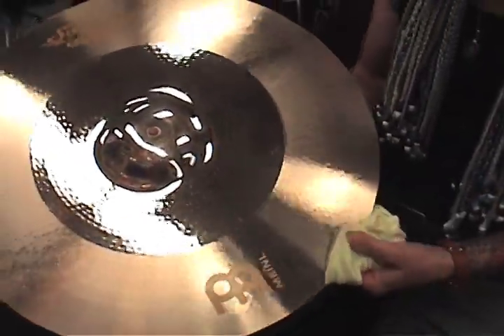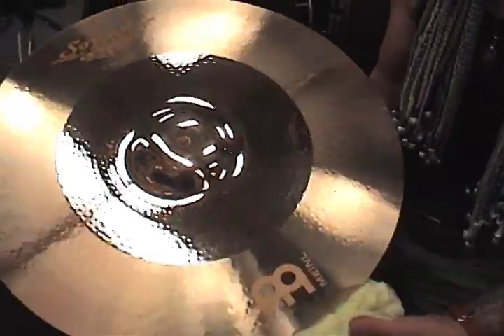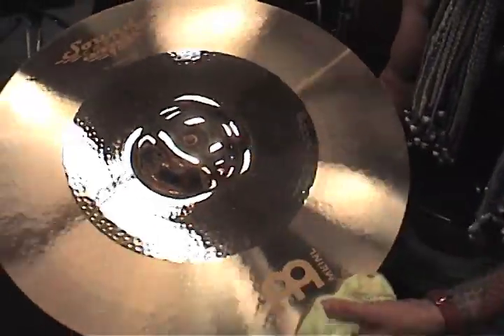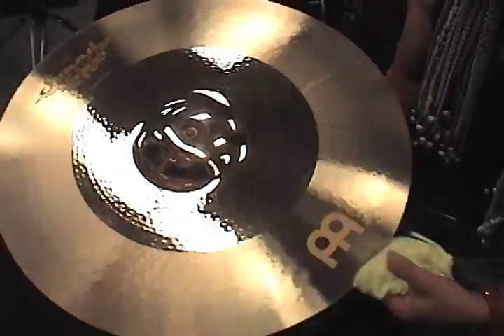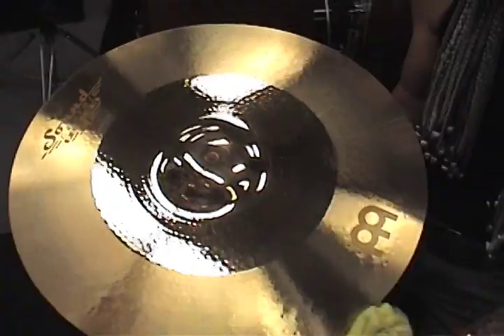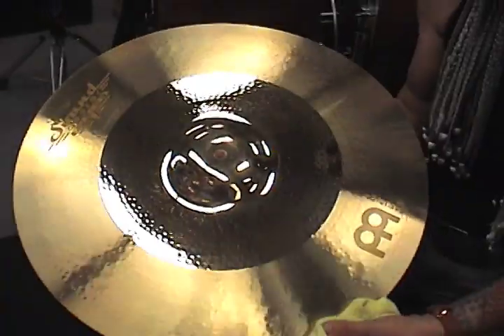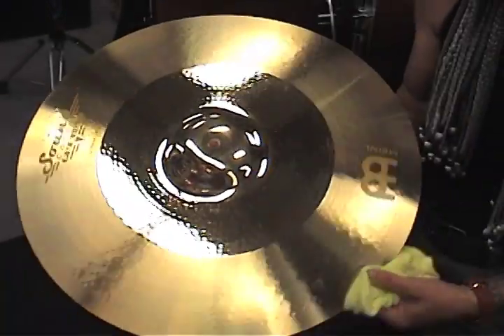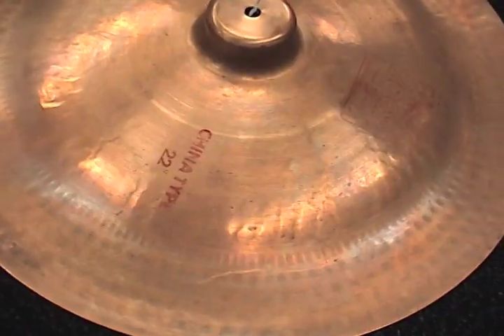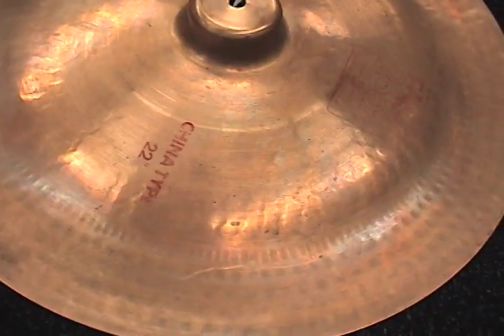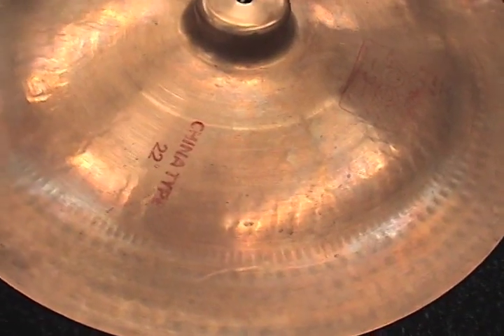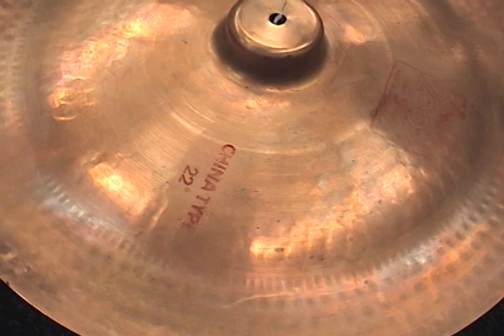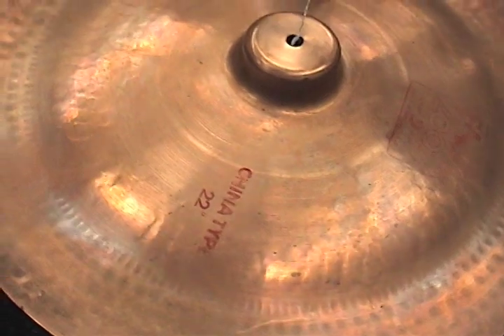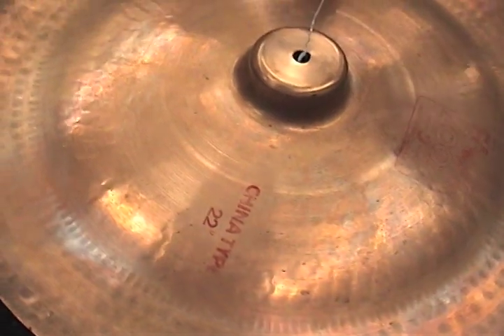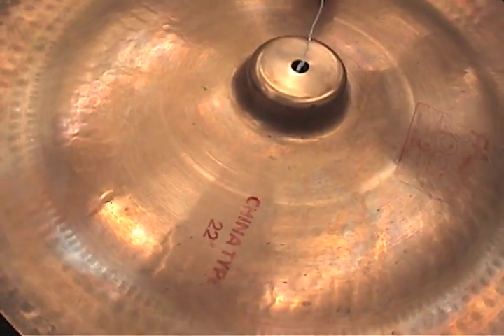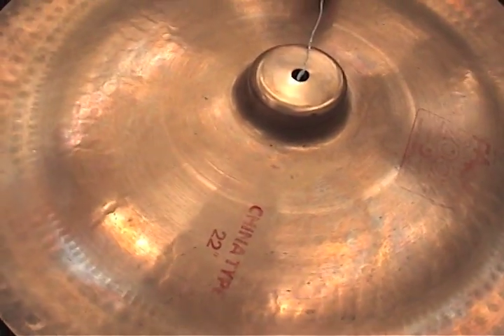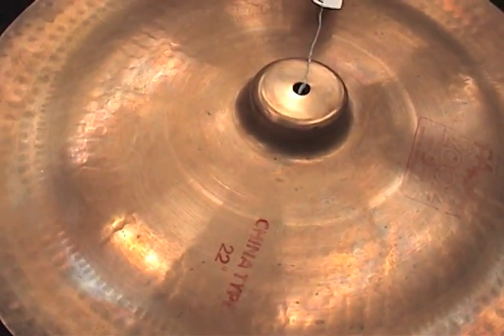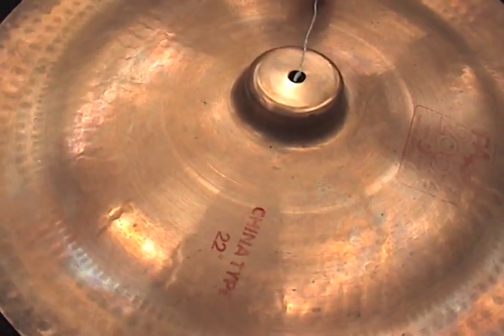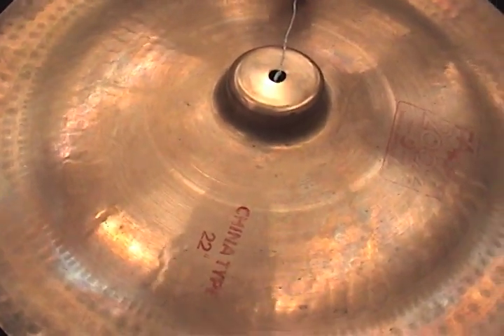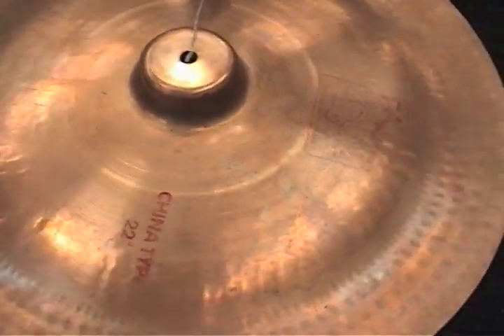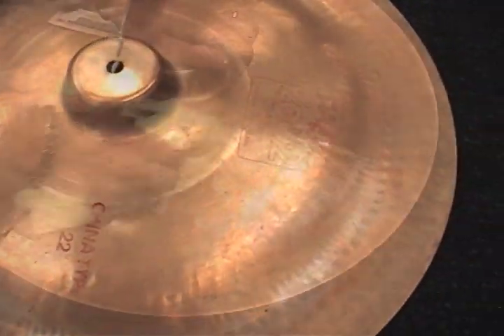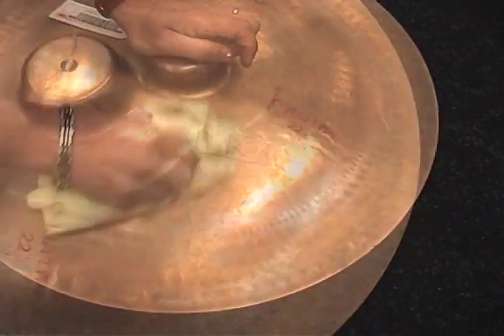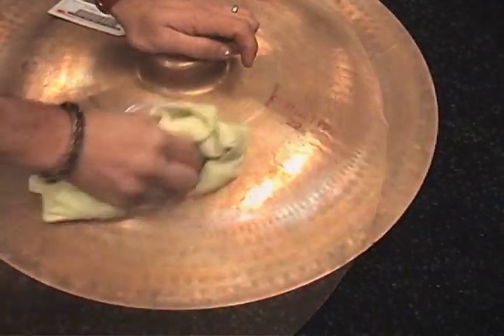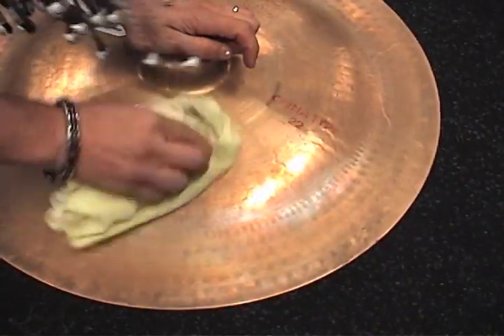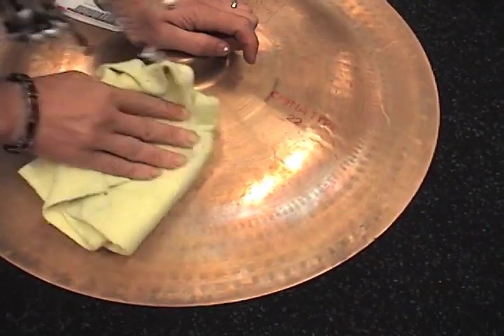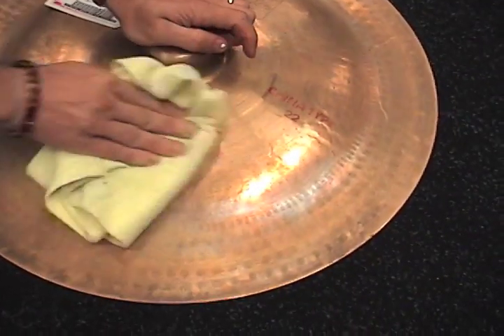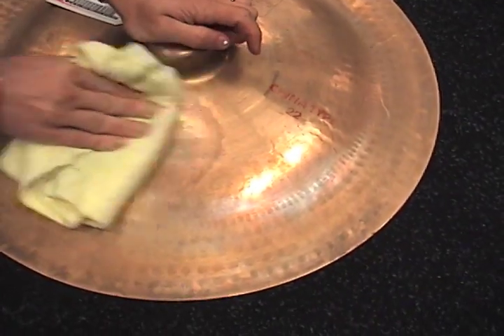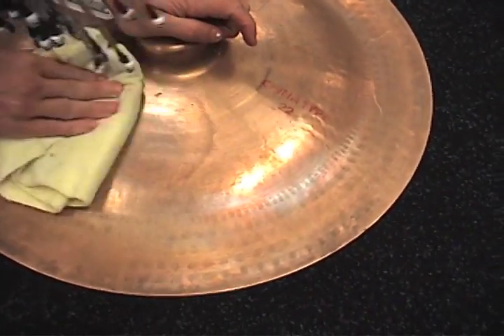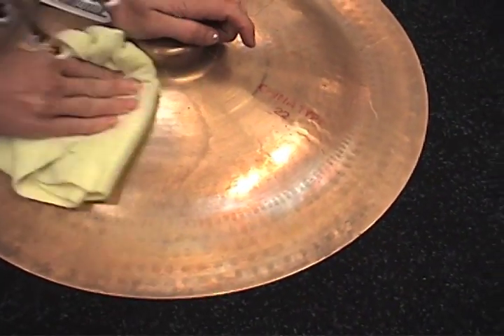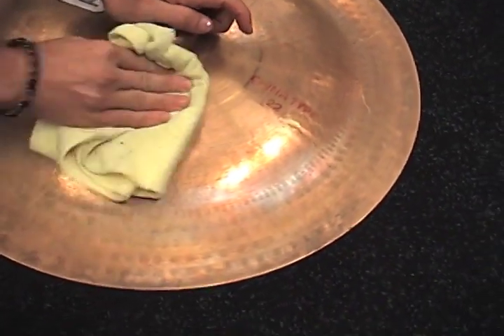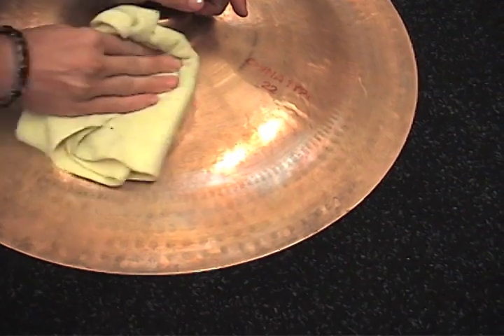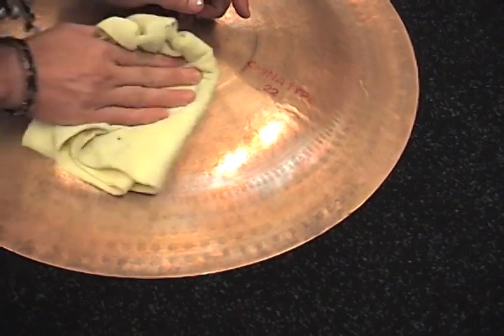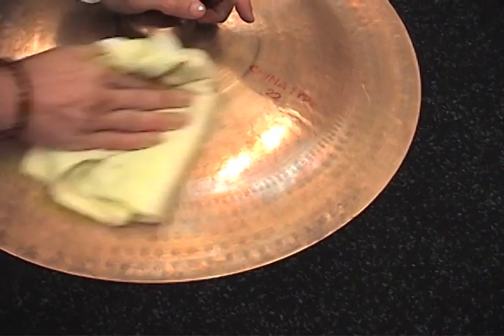We decided to use an acid-free formulation, not only because it is safer to work with, but because the use of acids, whether low or high, can cause the metal to corrode.